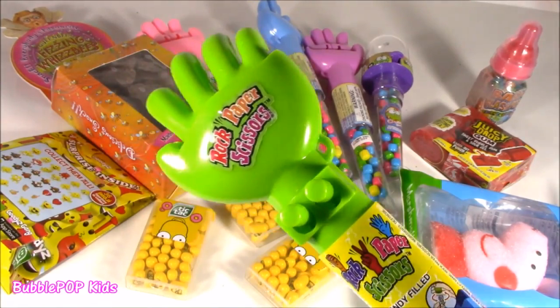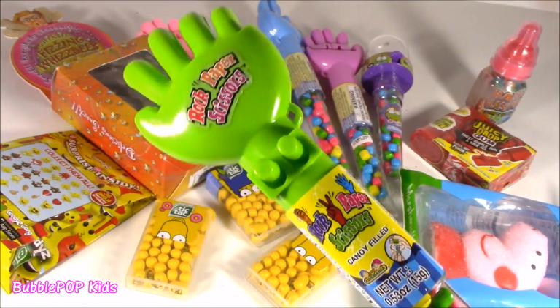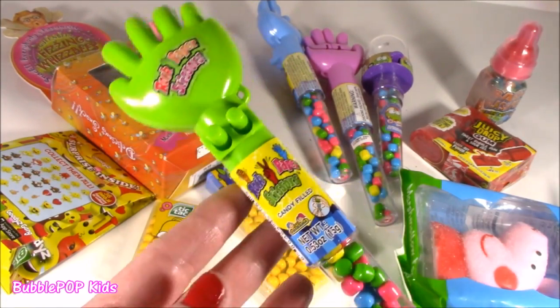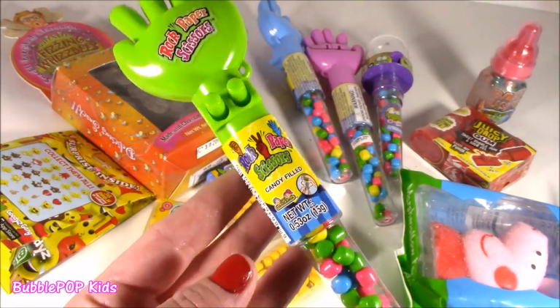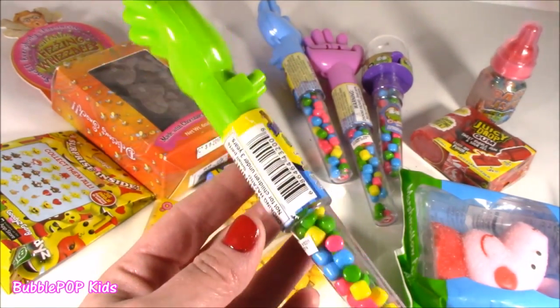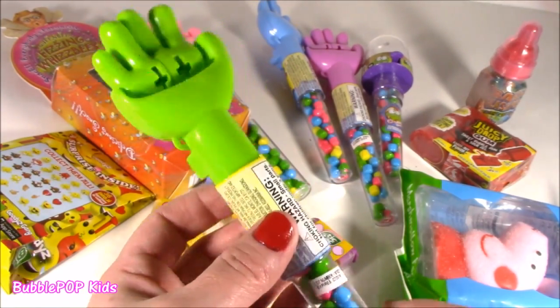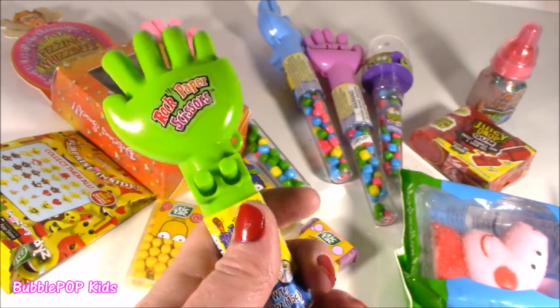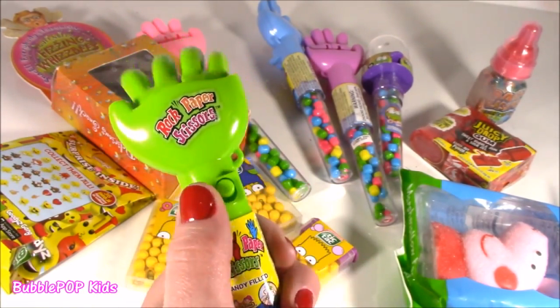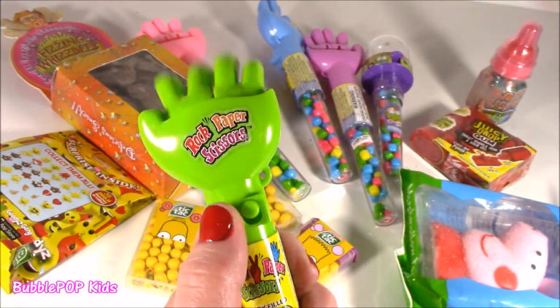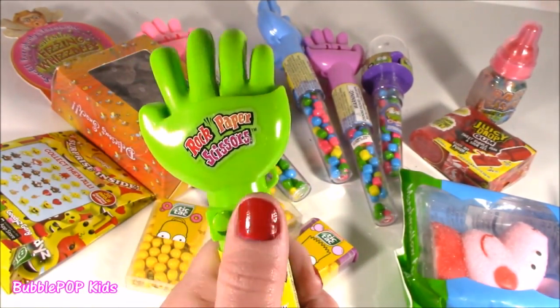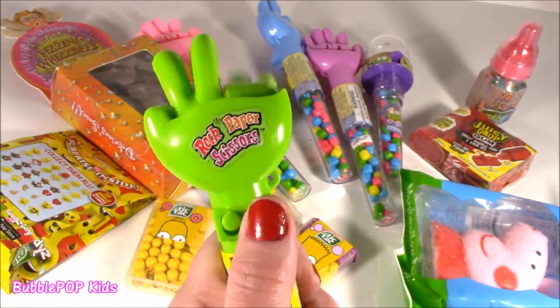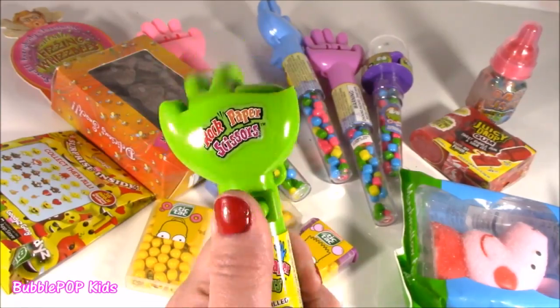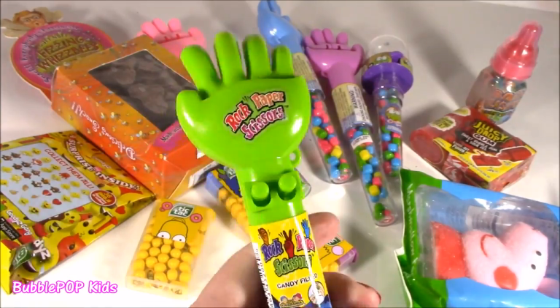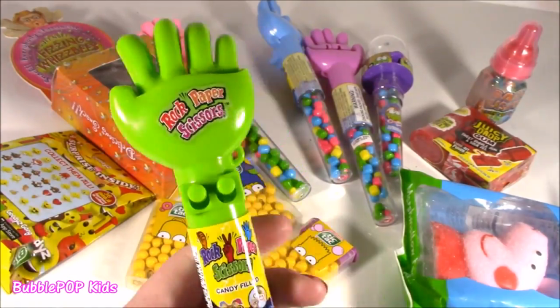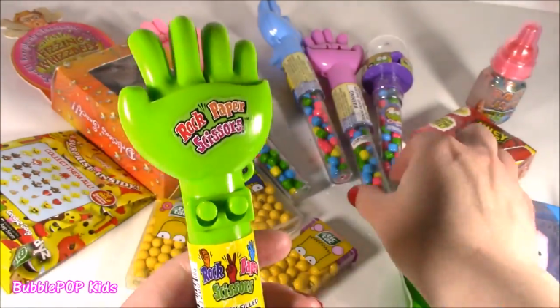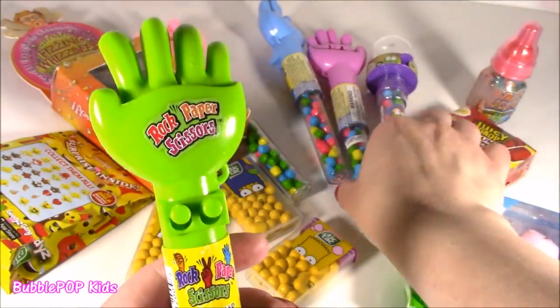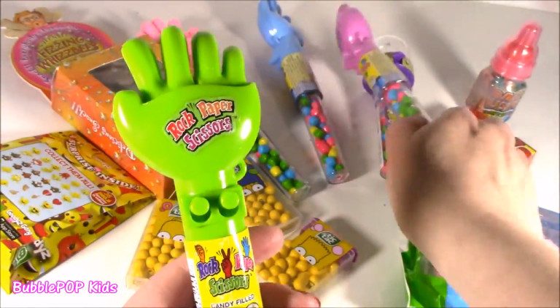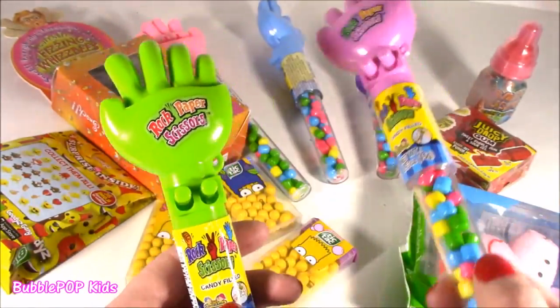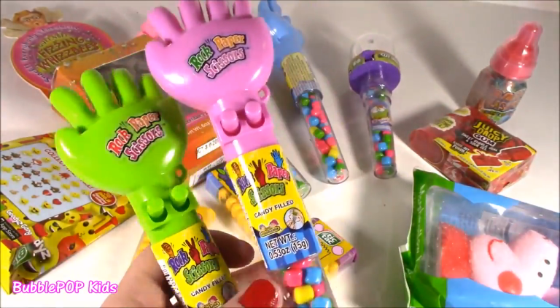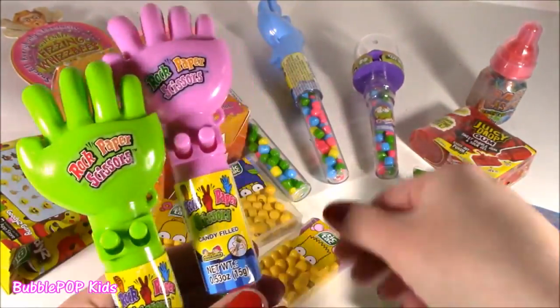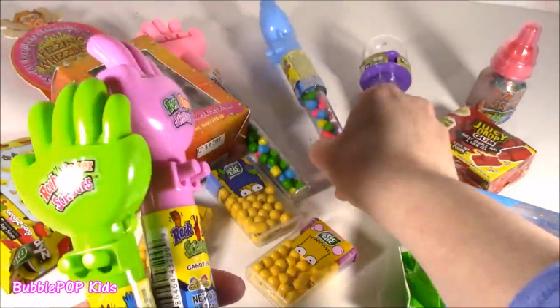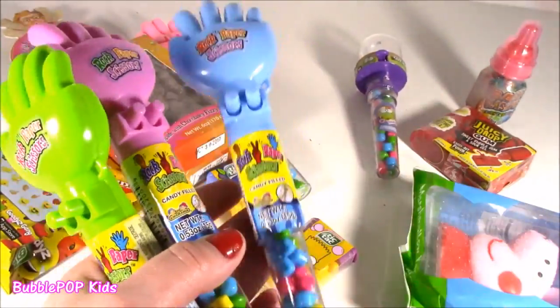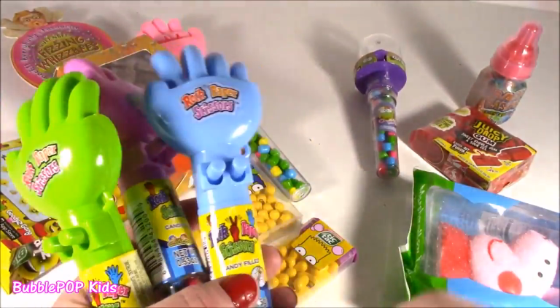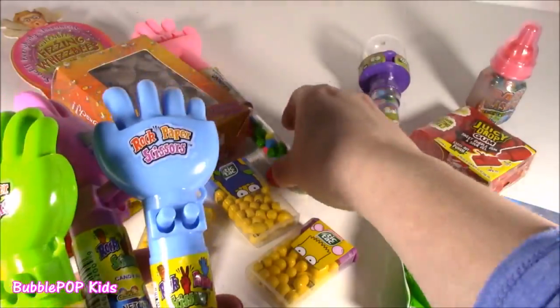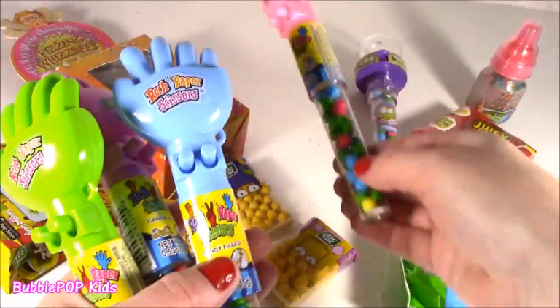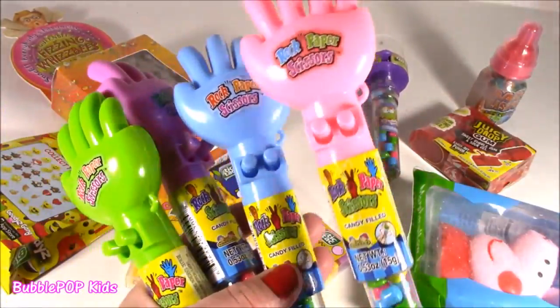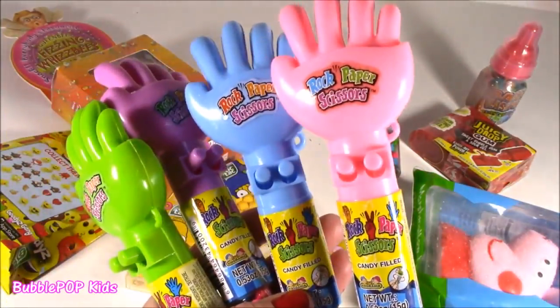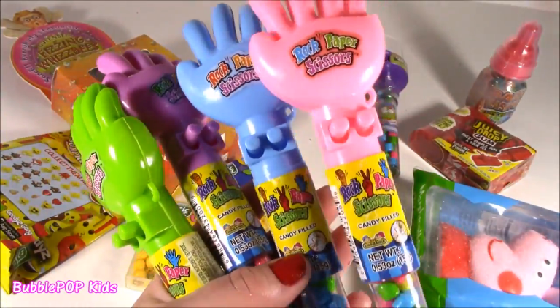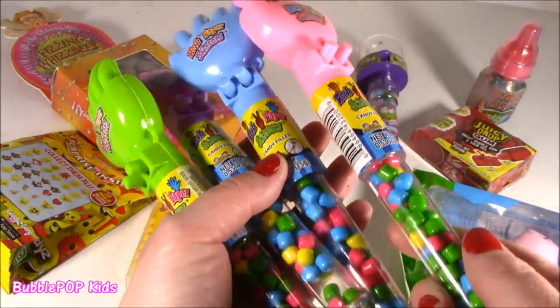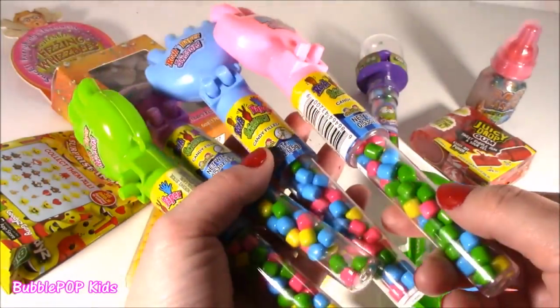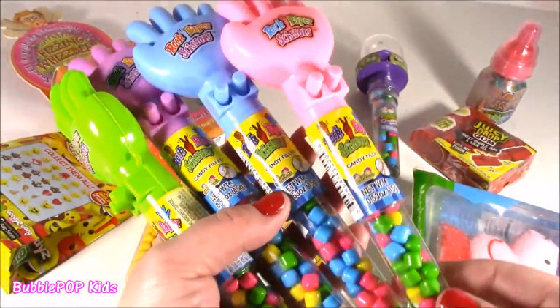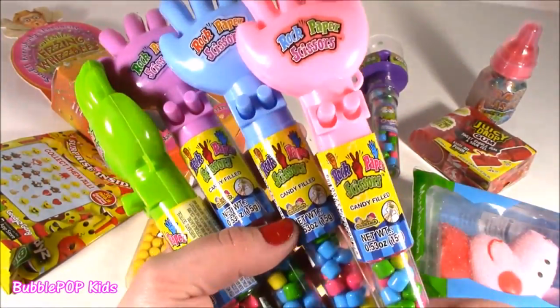The final little sweetie treats we're going to be tasting today are the Rock Paper Scissors candies. I actually could not help myself — I've never seen these. They have little buttons and they come in different colors: green, purple, blue, and pink. Those are wild.